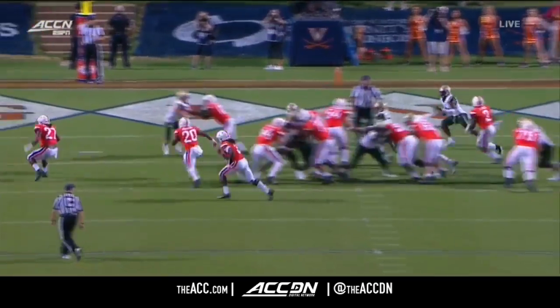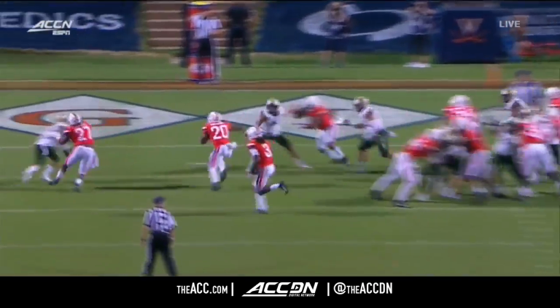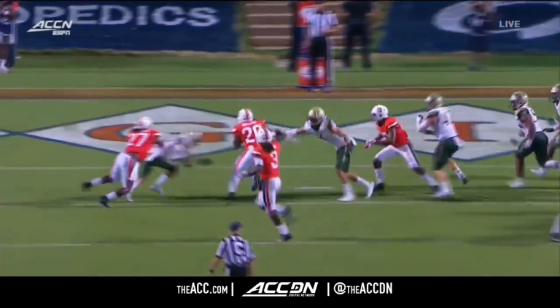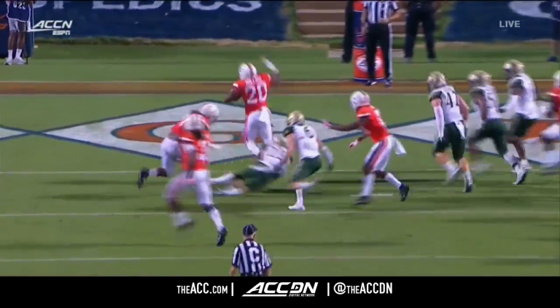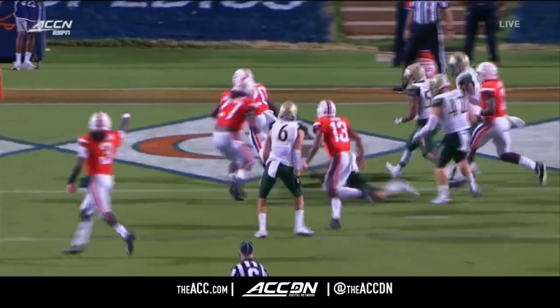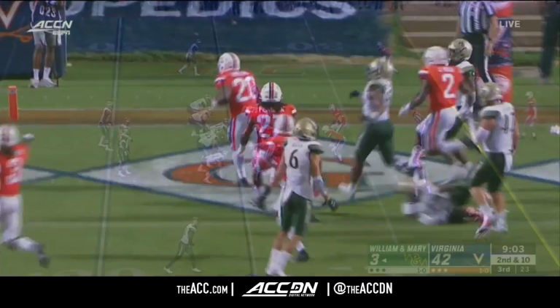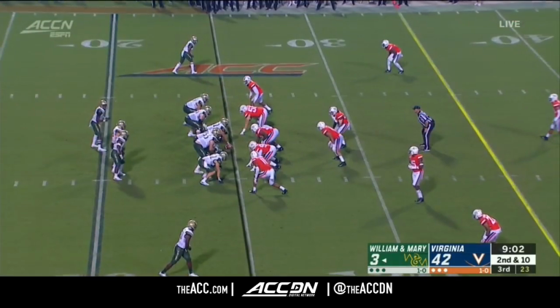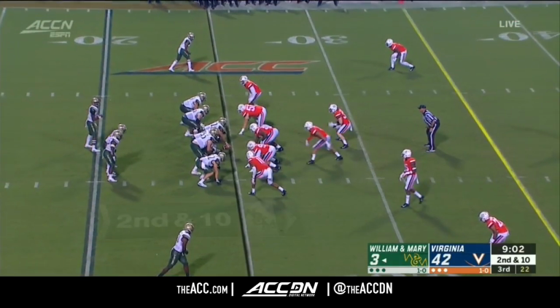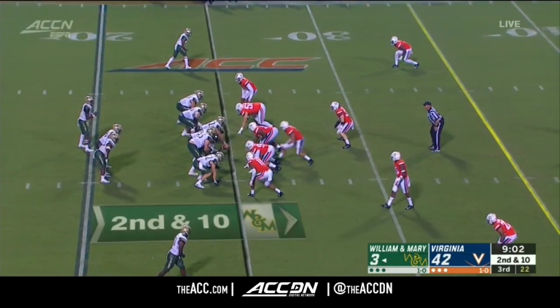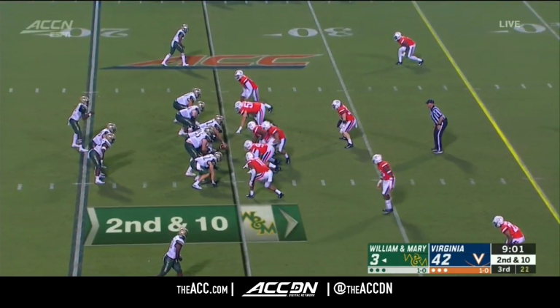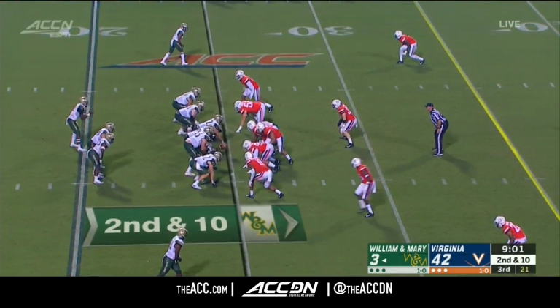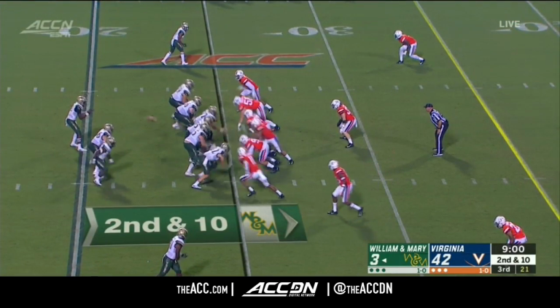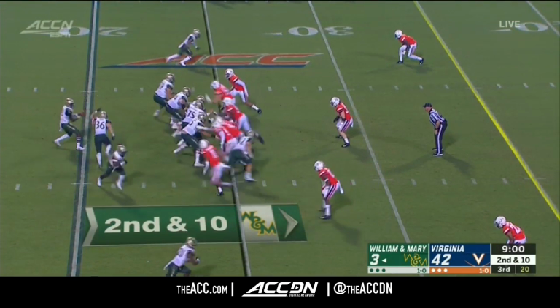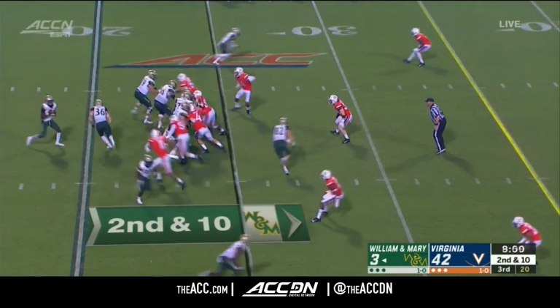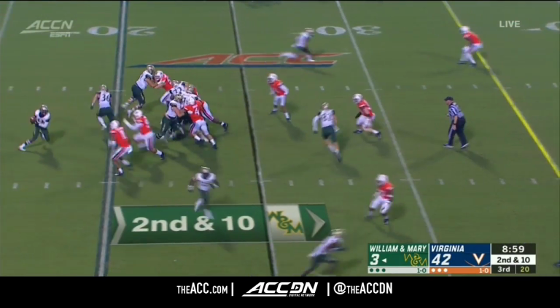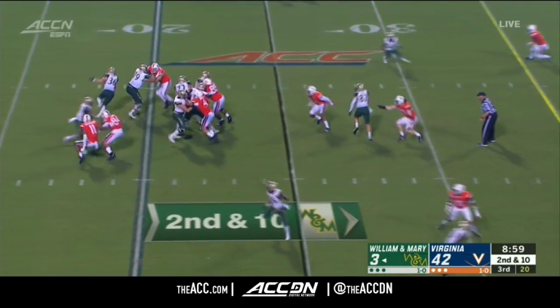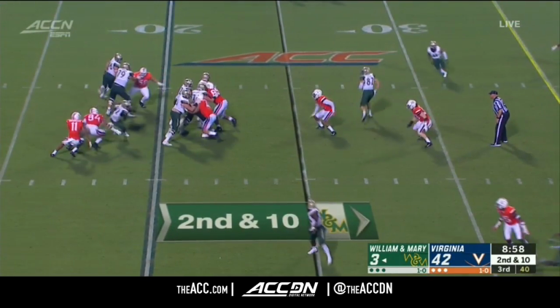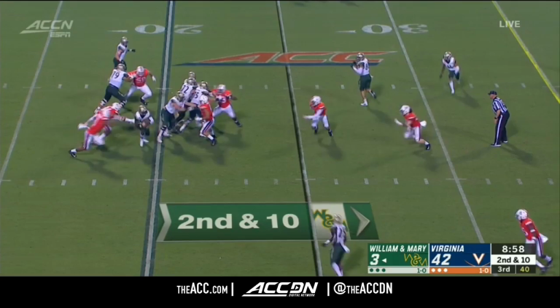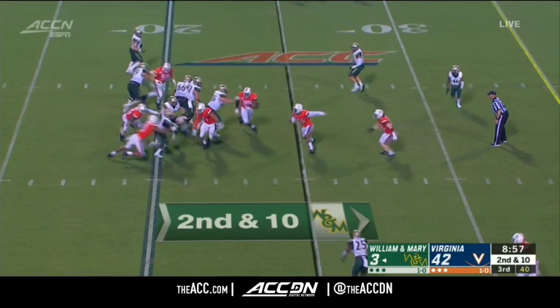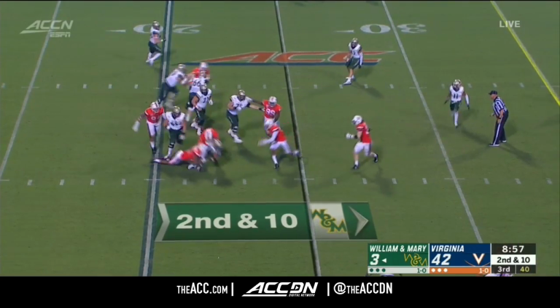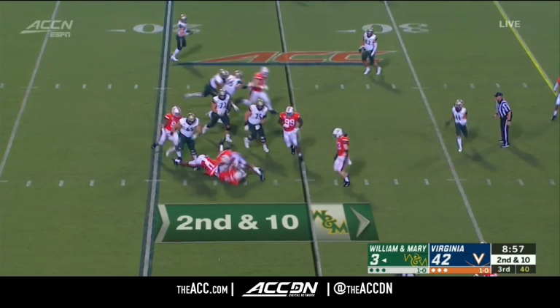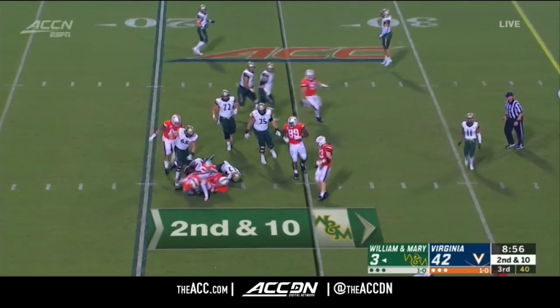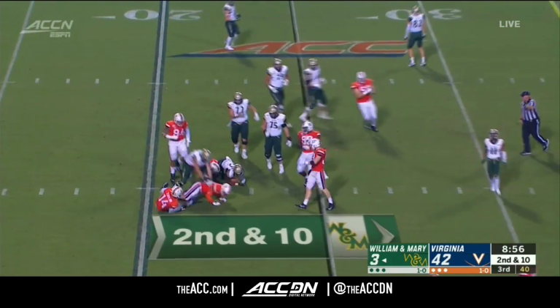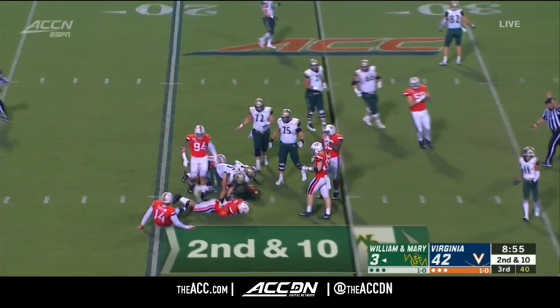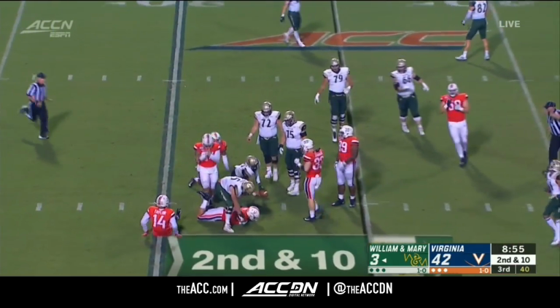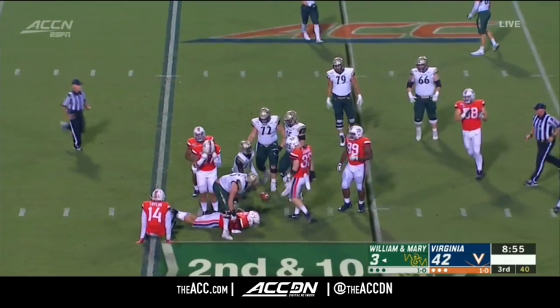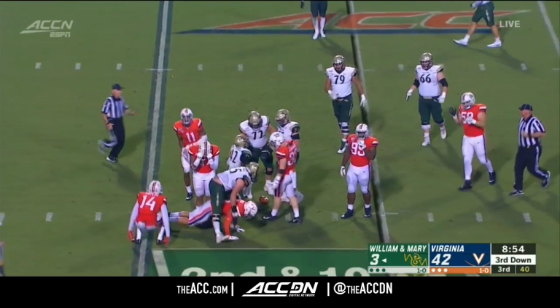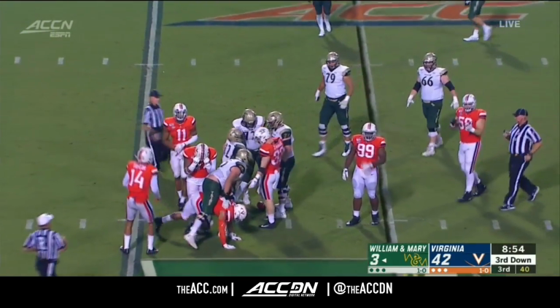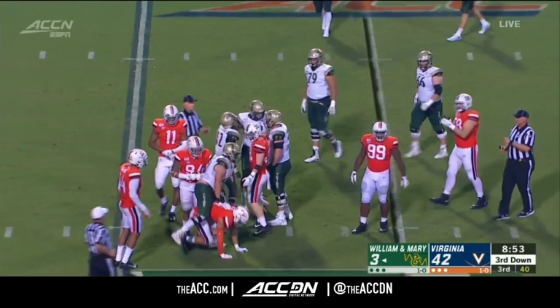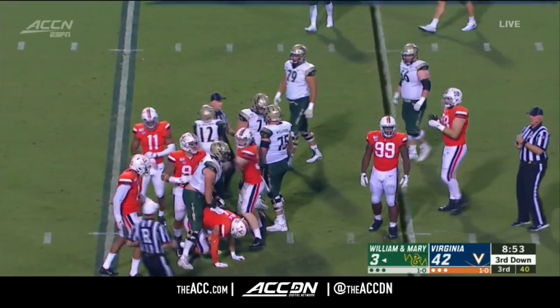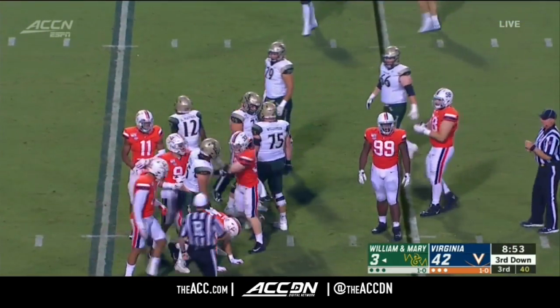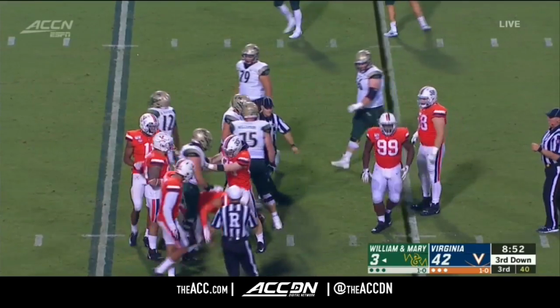This was just a wonderful drive. 70 yards. Now this will help the average. Mathis taken down for a loss. Charles Snowden.